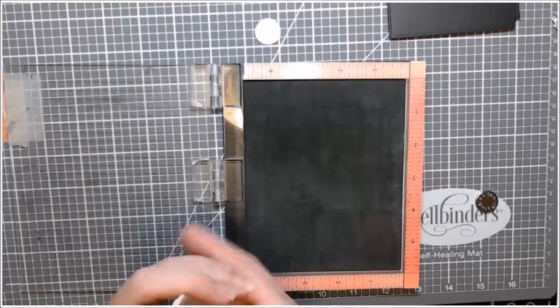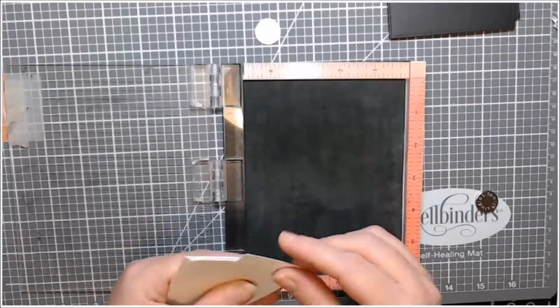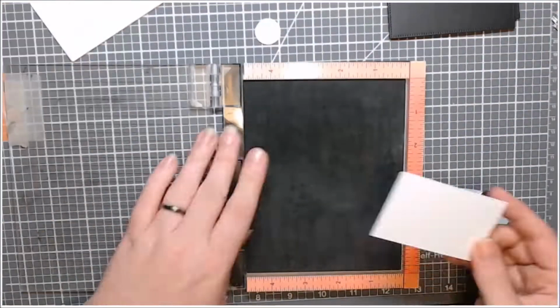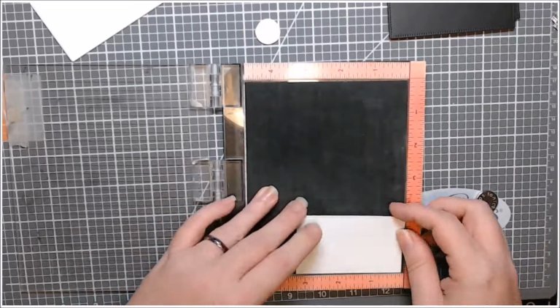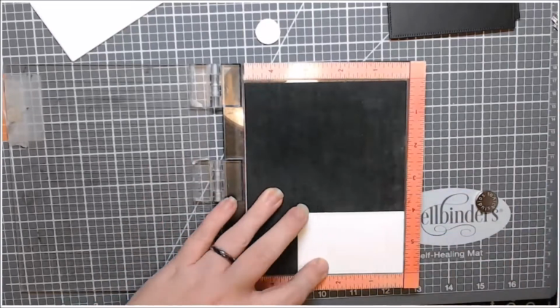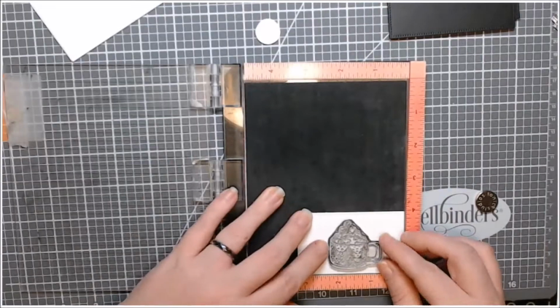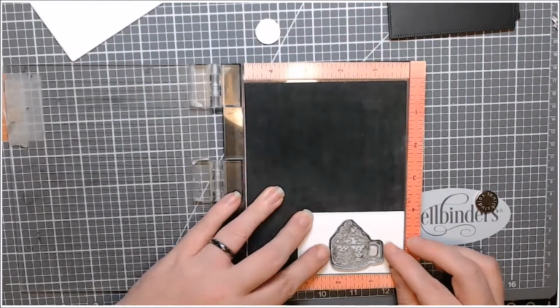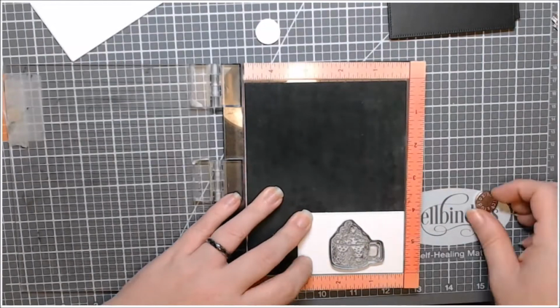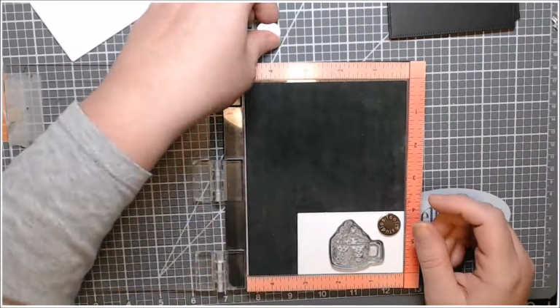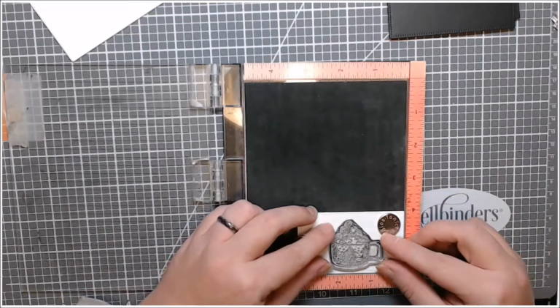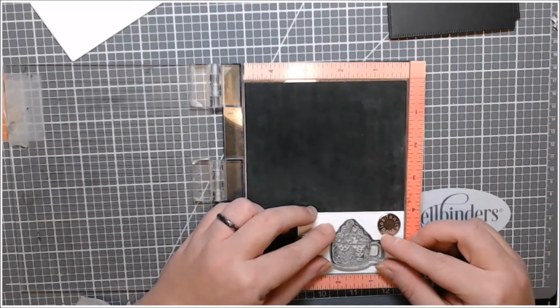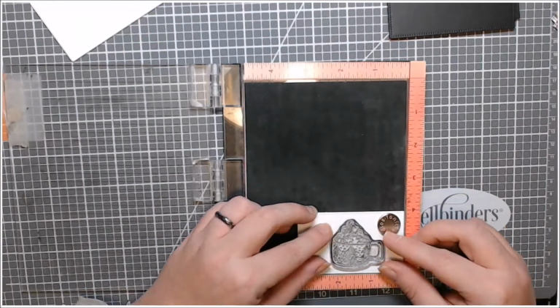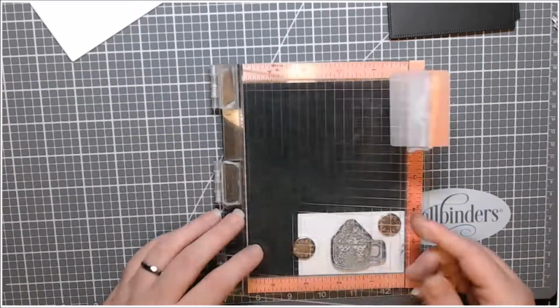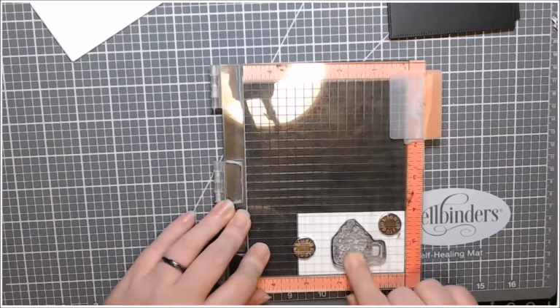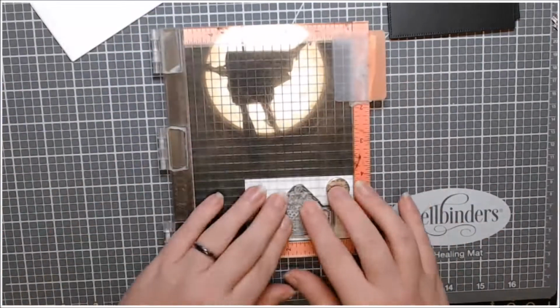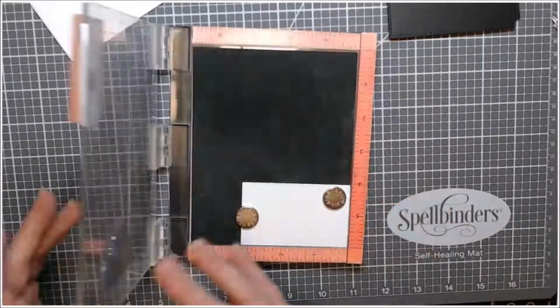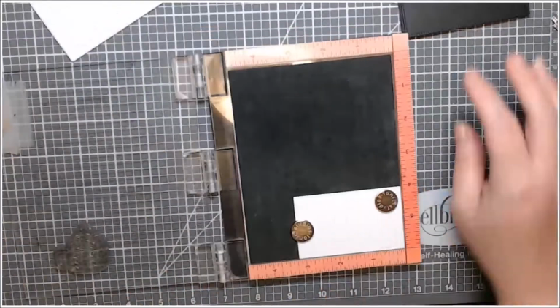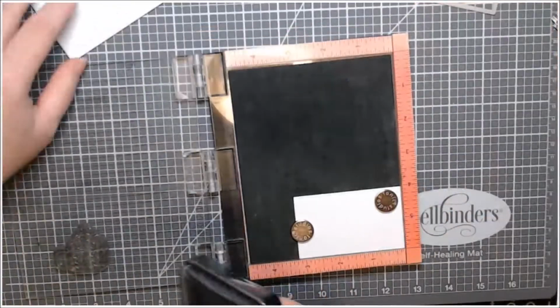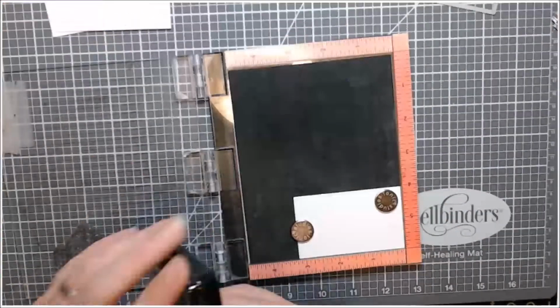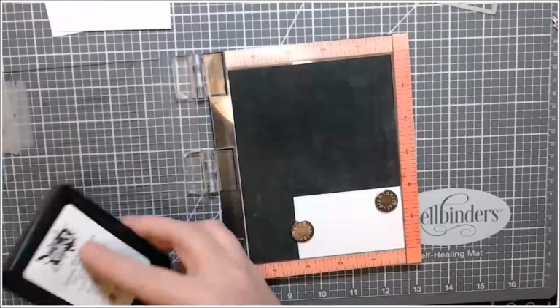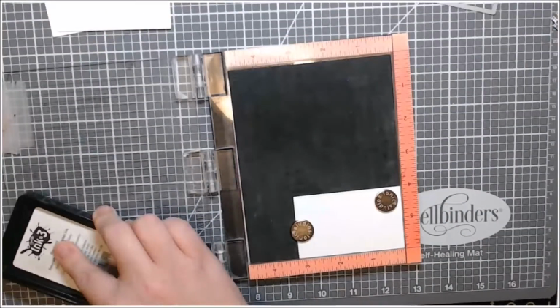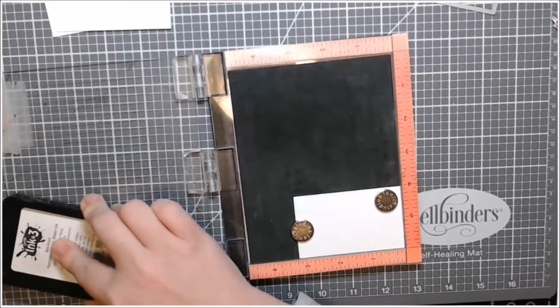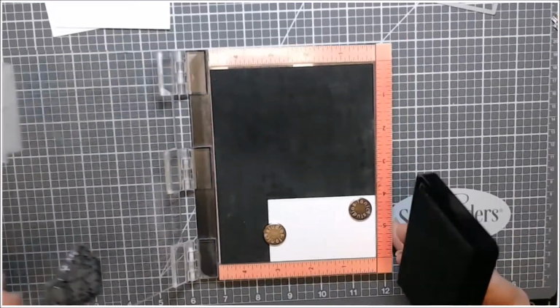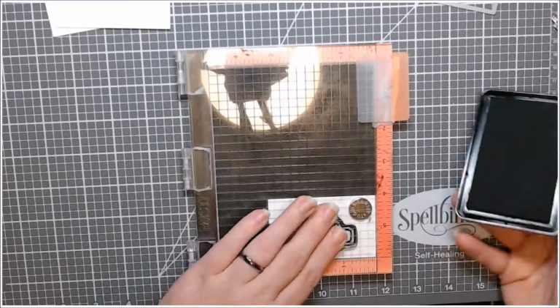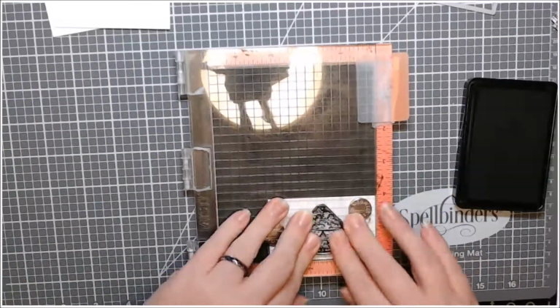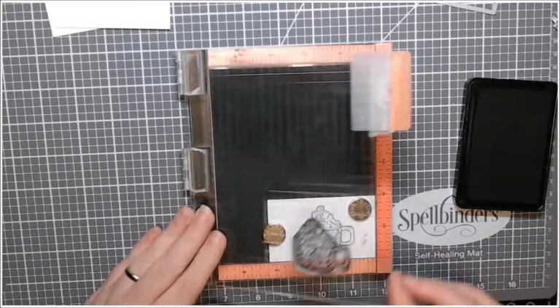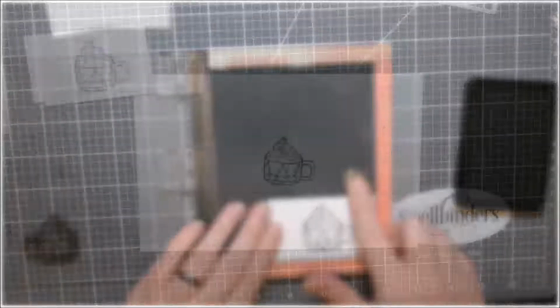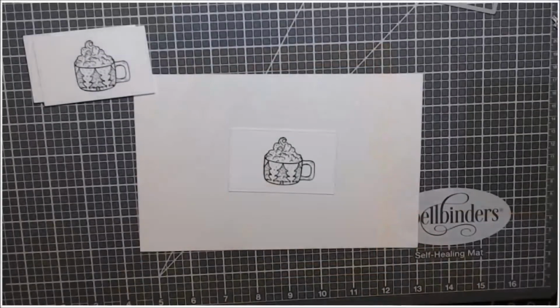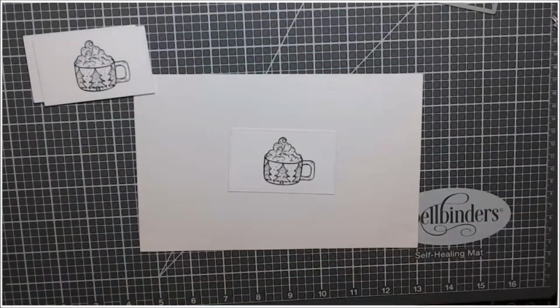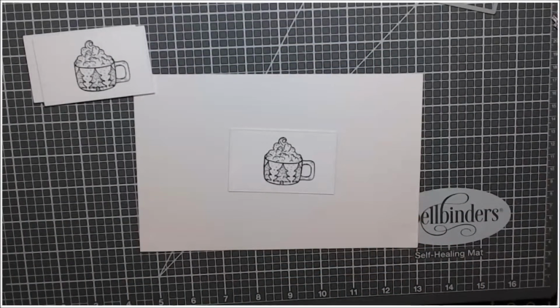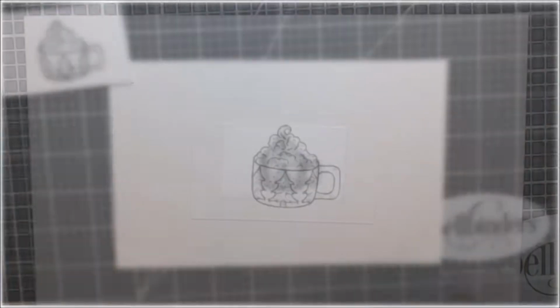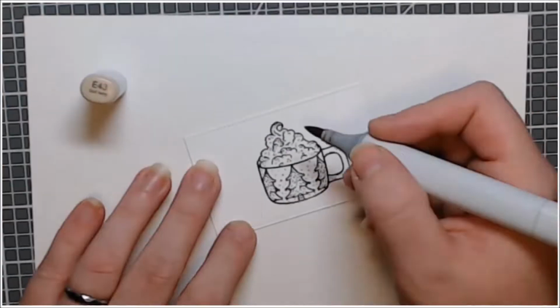I did all of my die cutting off screen using some pierced rectangles from, I believe, MFT. Here I am stamping the Christmas Mug in Ink On 3 blackout ink on some Neenah Solar White 80 pound cardstock.